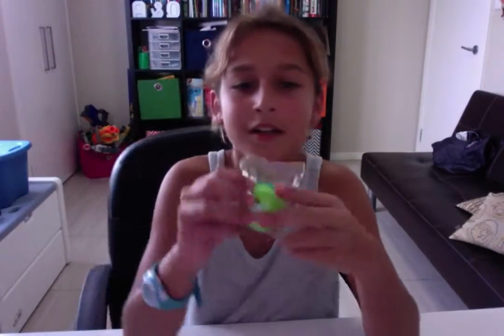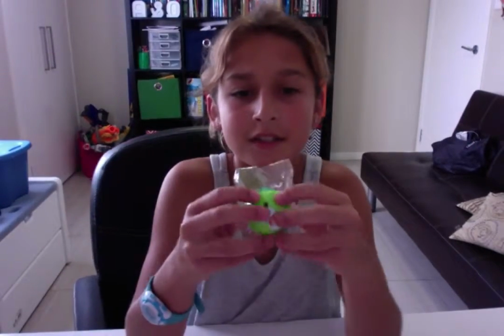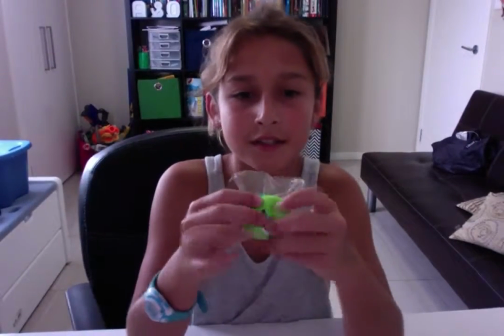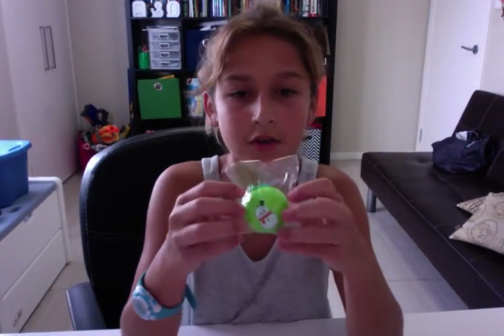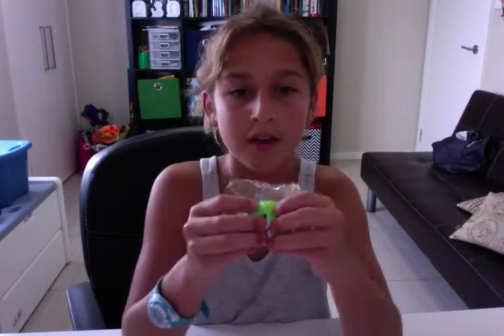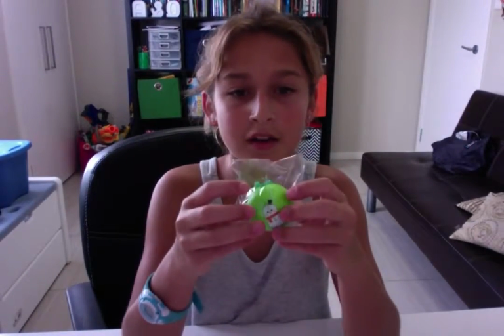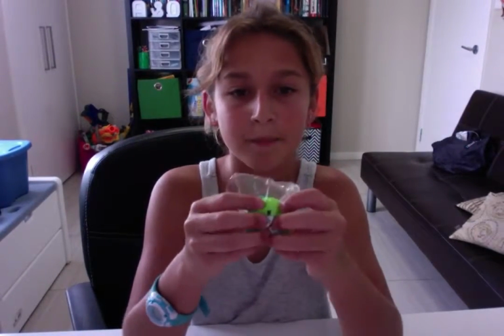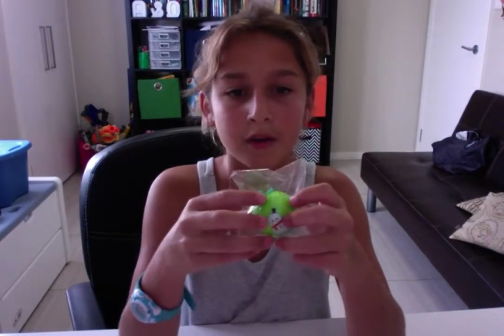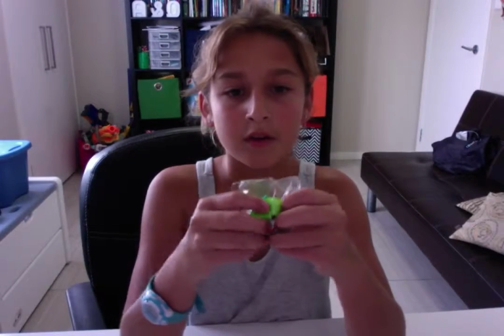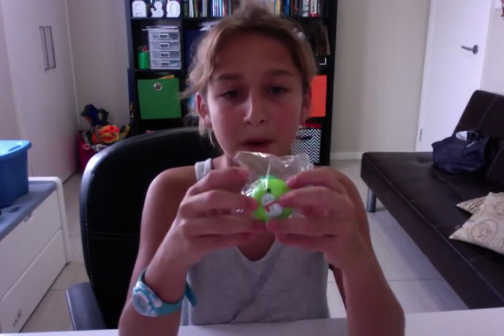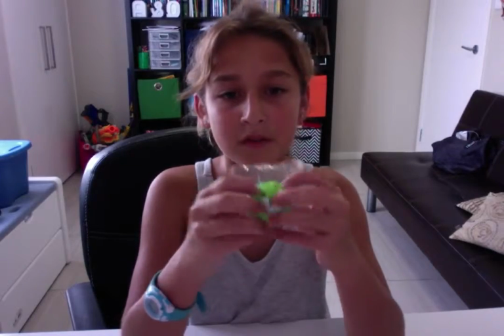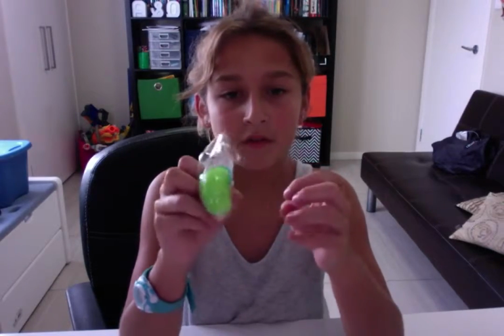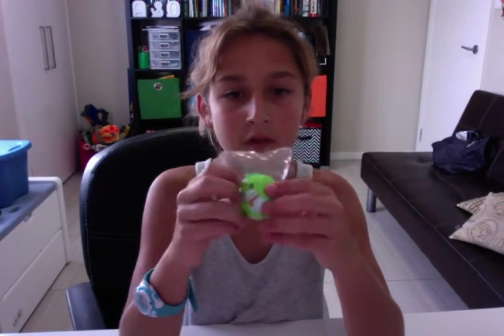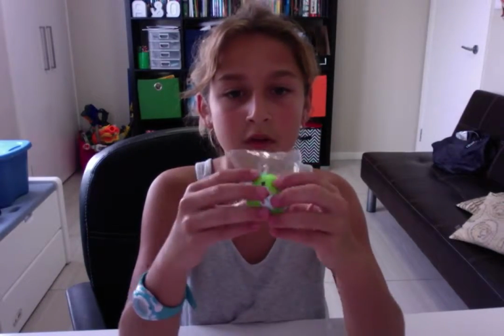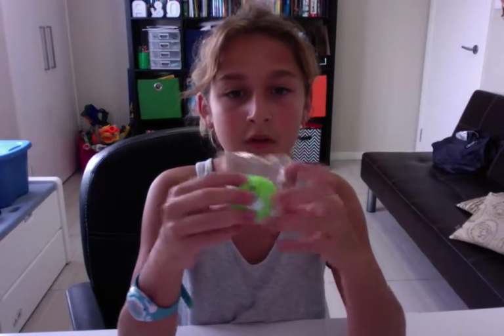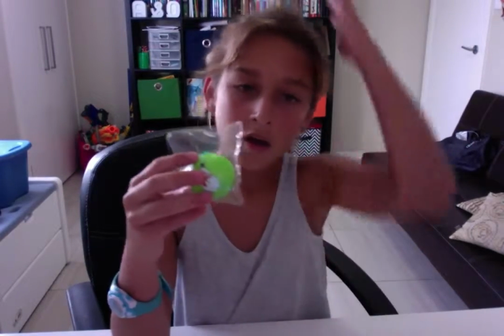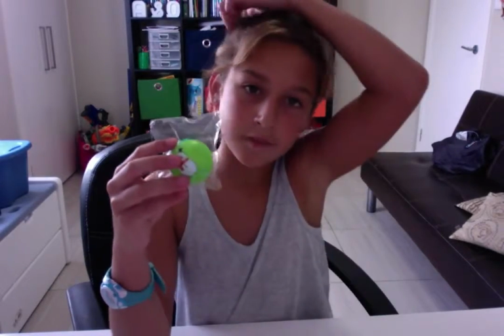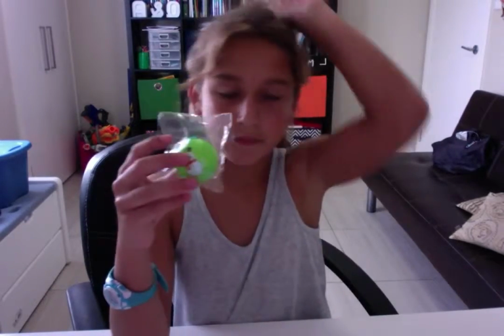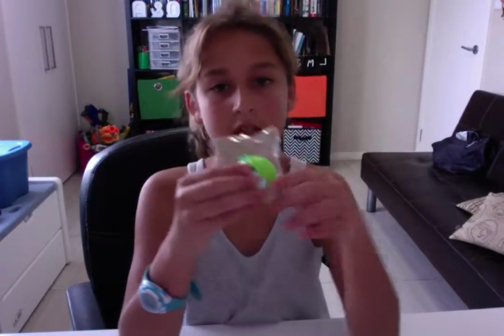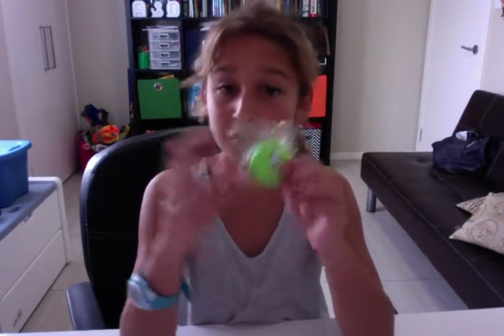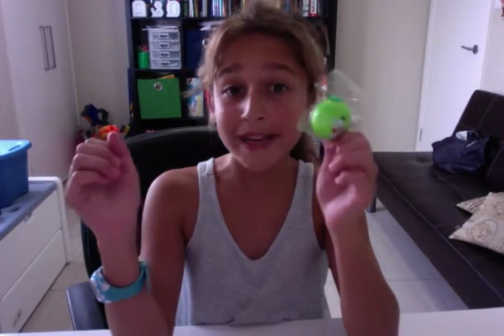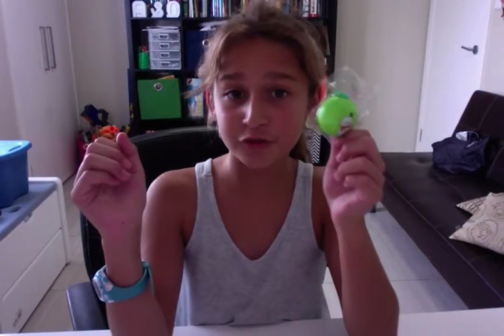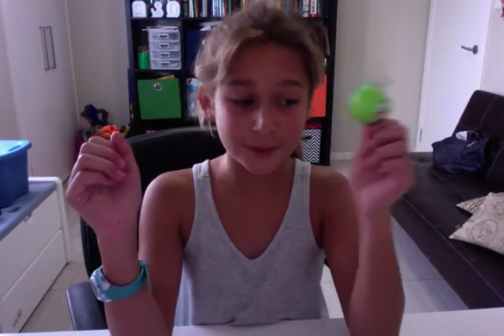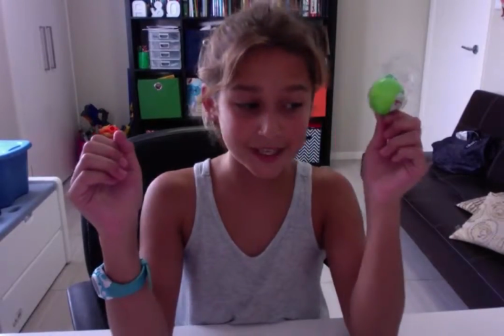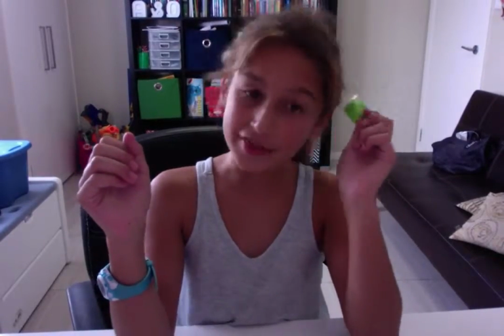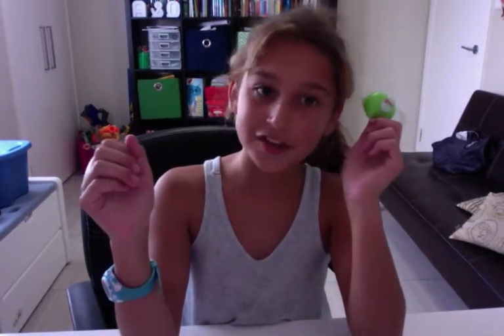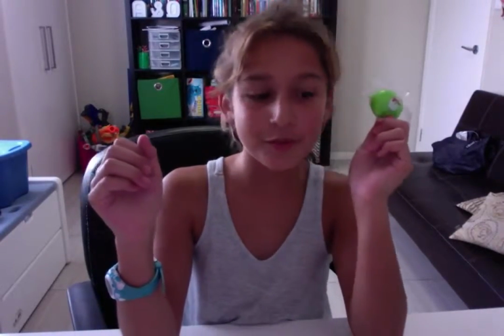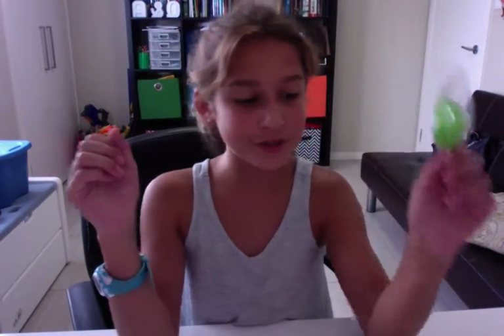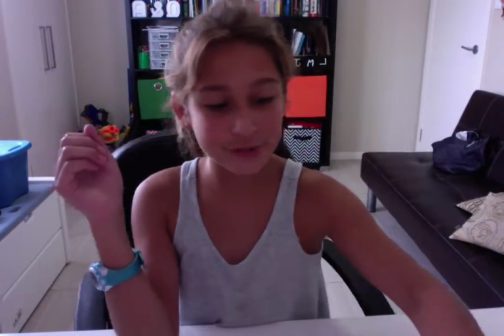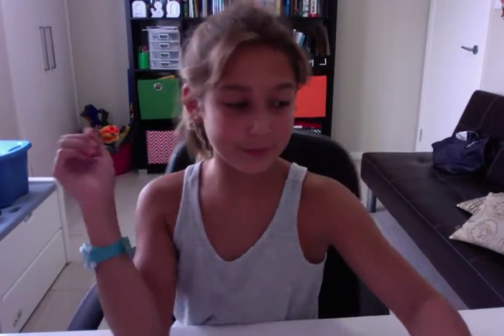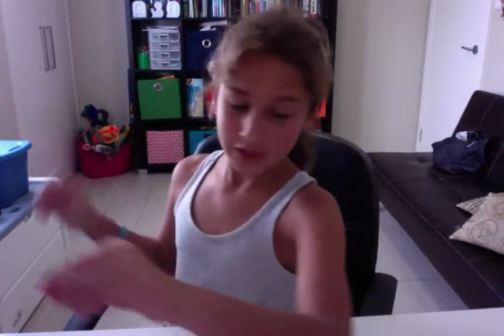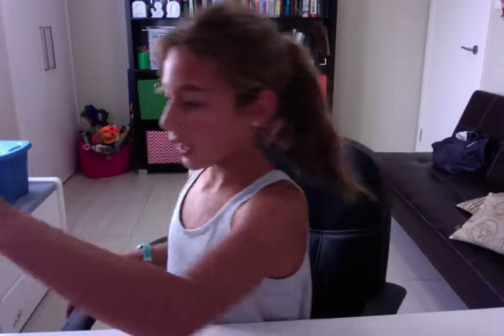This is Snowman Fun. I got it as an extra from Creamy Candy, so thank you so much. Anyway.